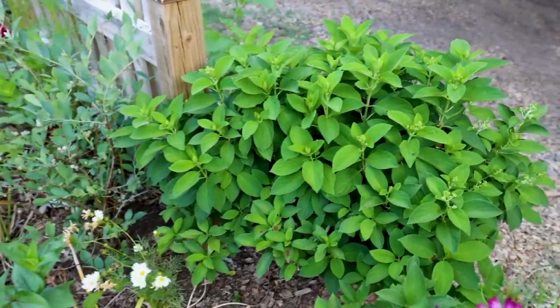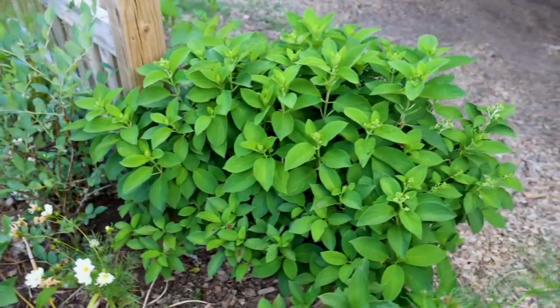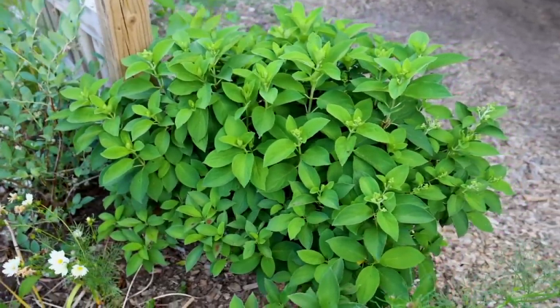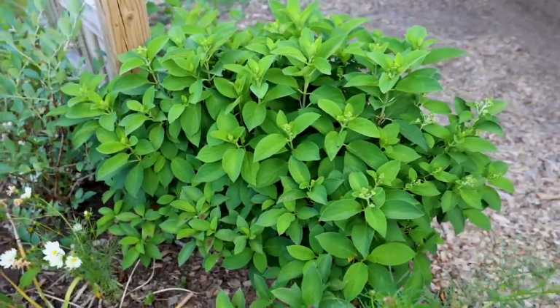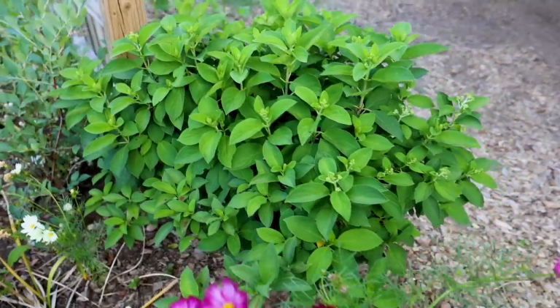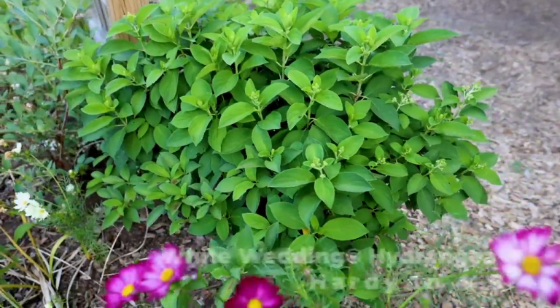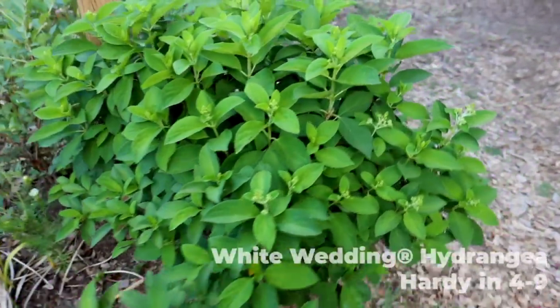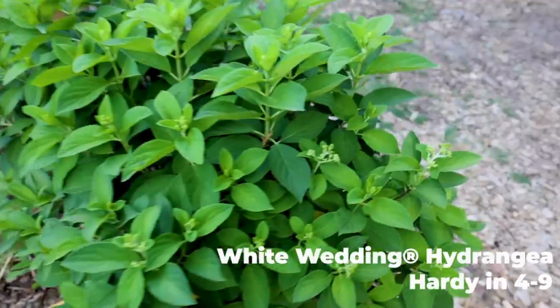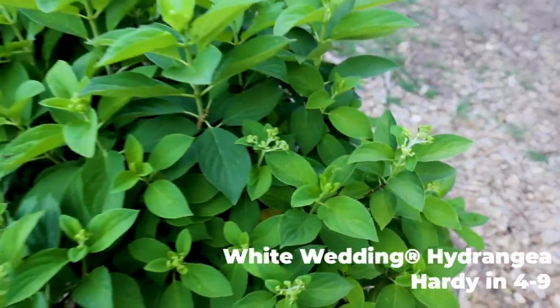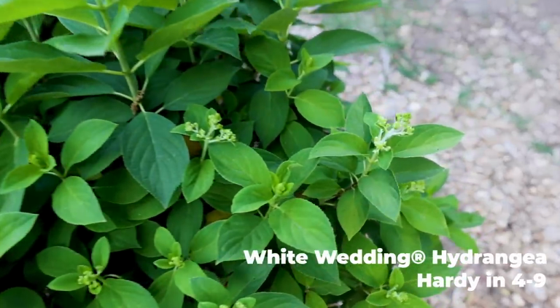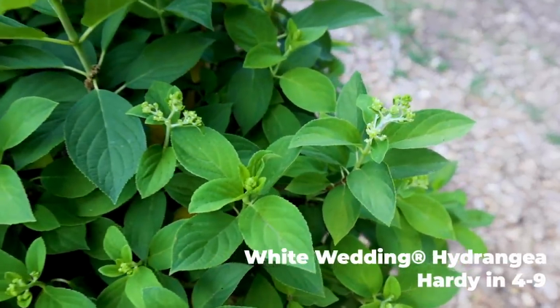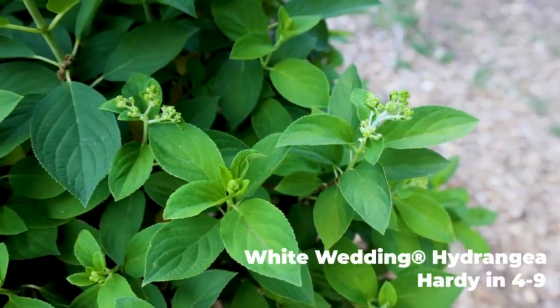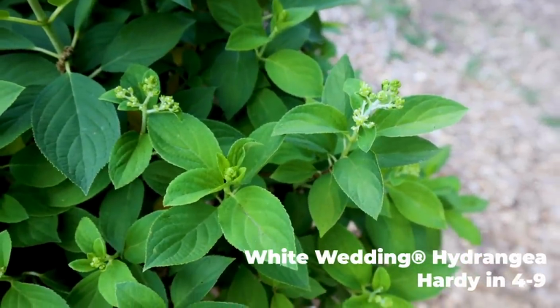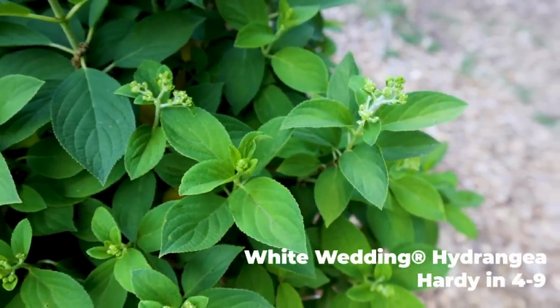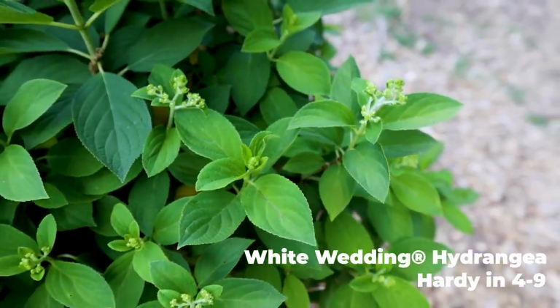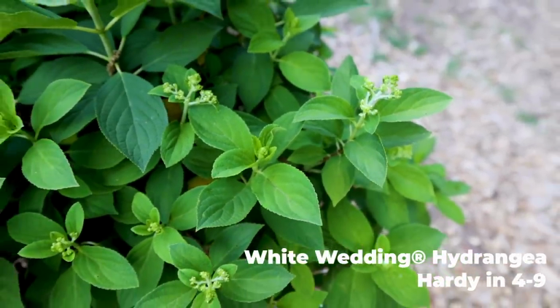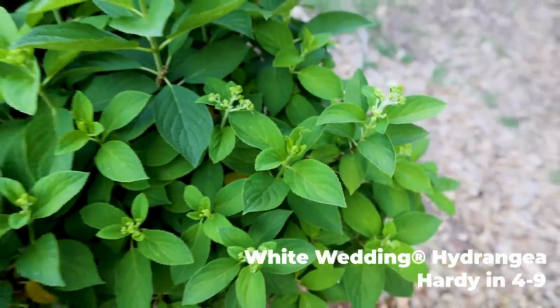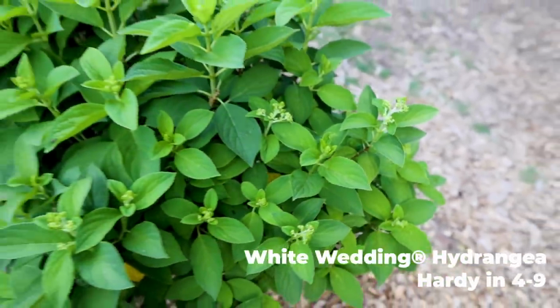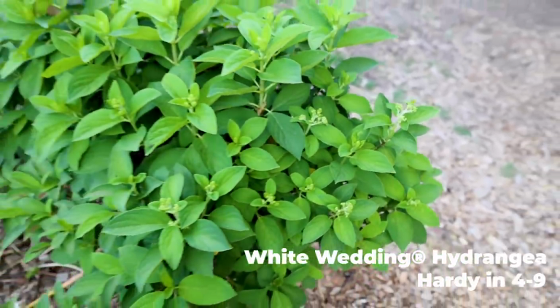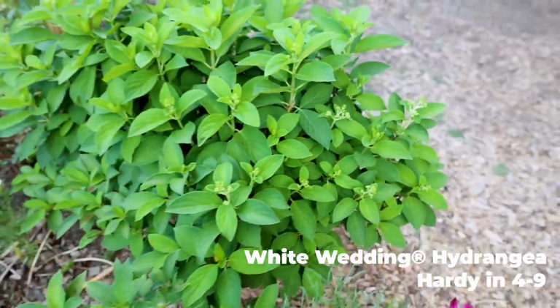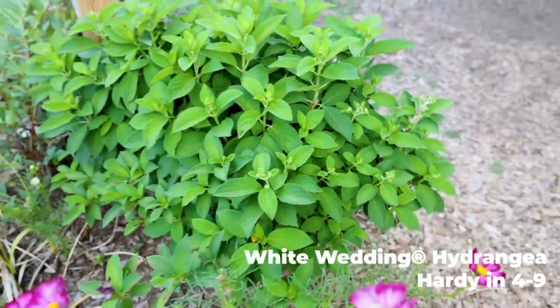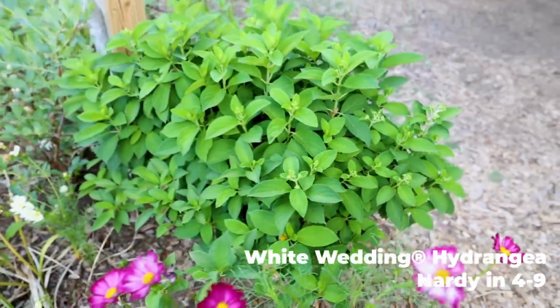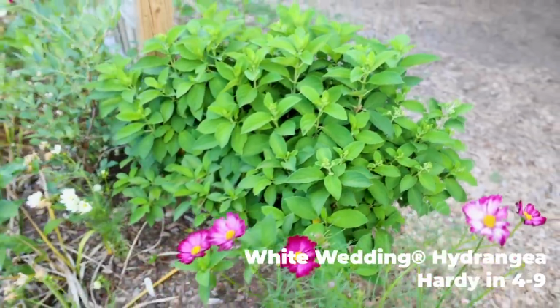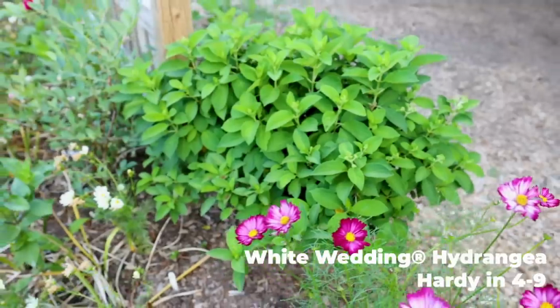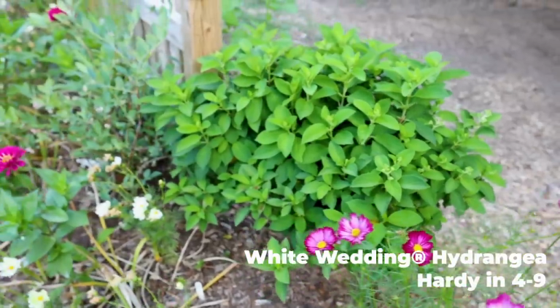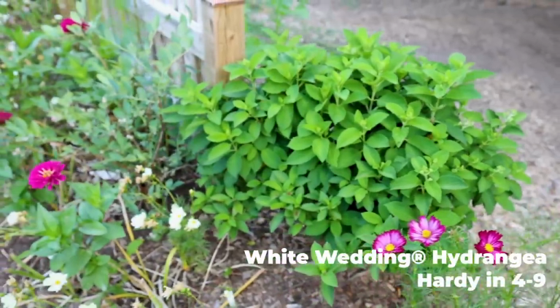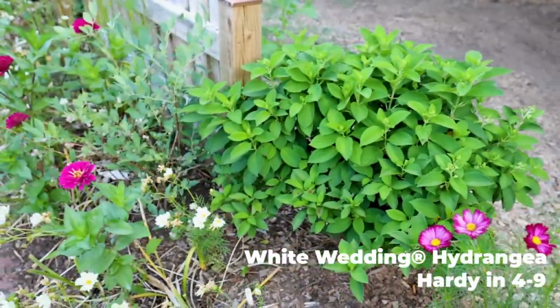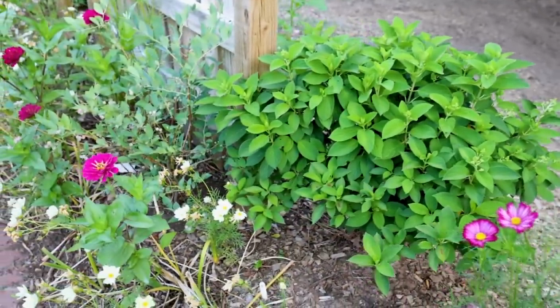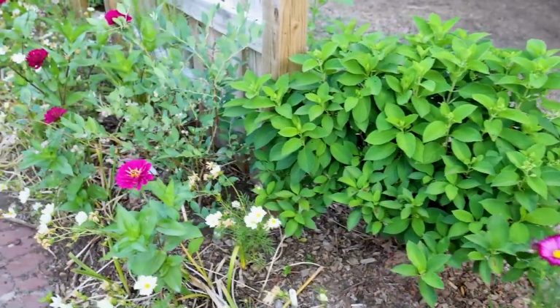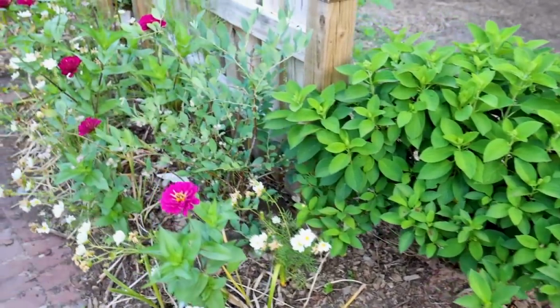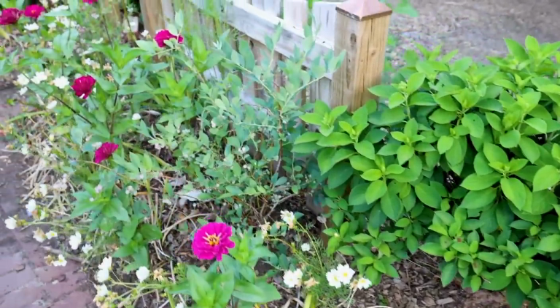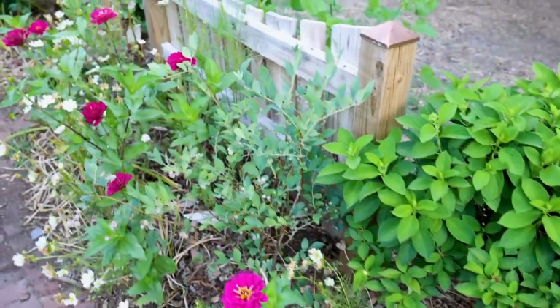There's a white wetting hydrangea — you can see the flower buds starting to come. The summer flowering plants are finally getting going. I'll show you a couple other hydrangea paniculatas that are budded up.